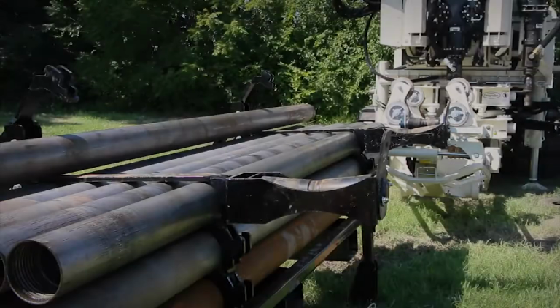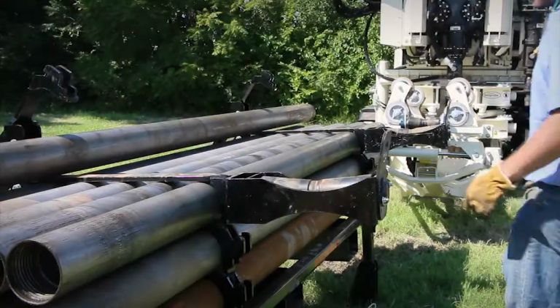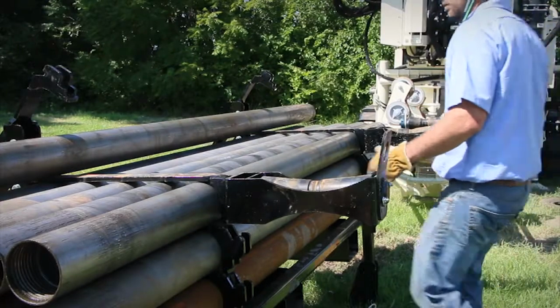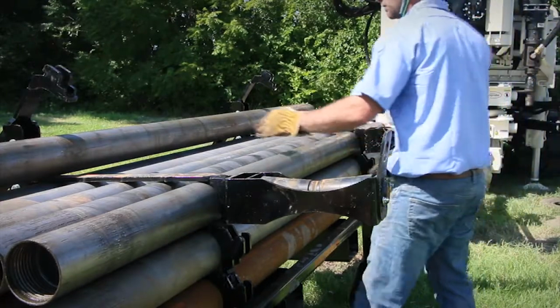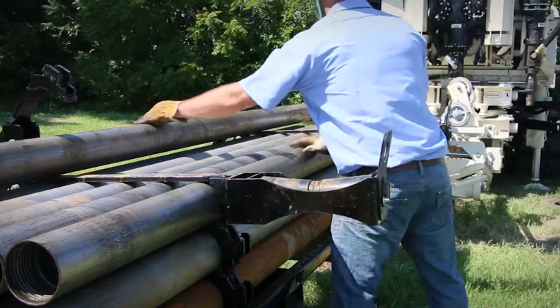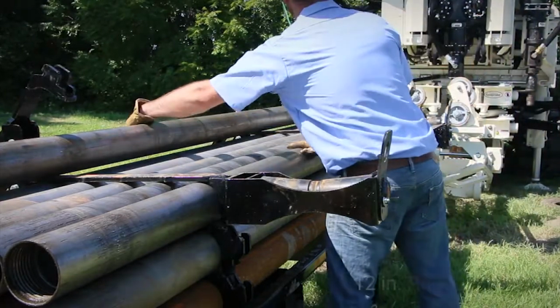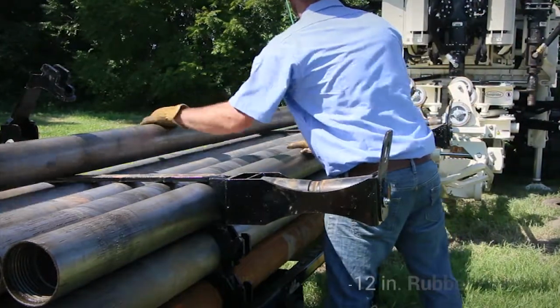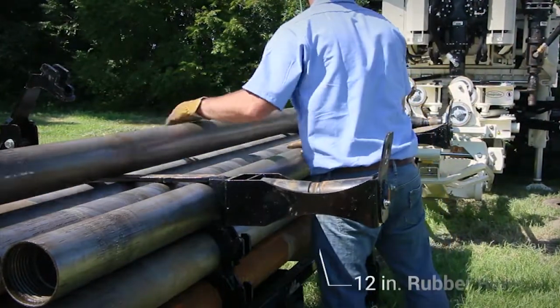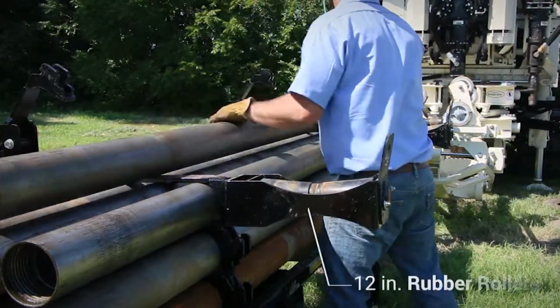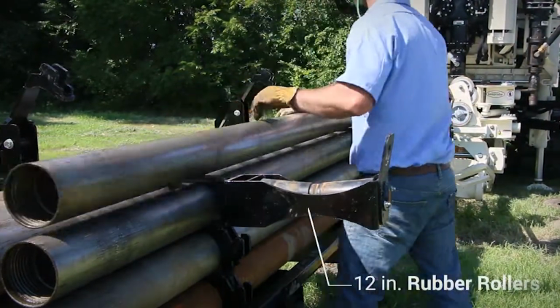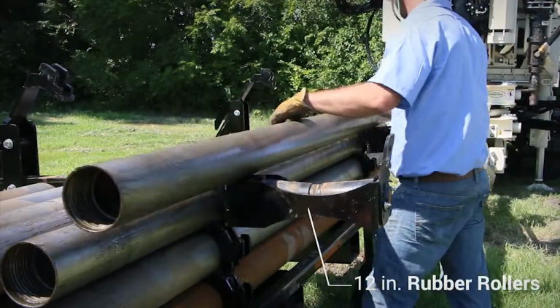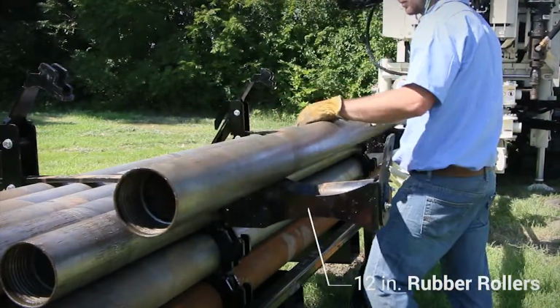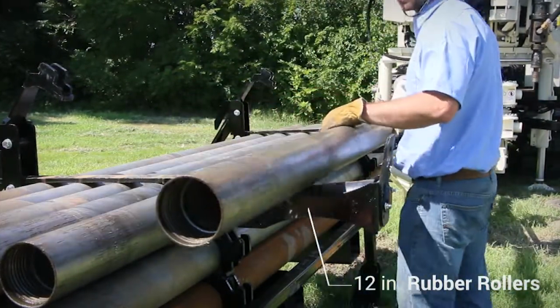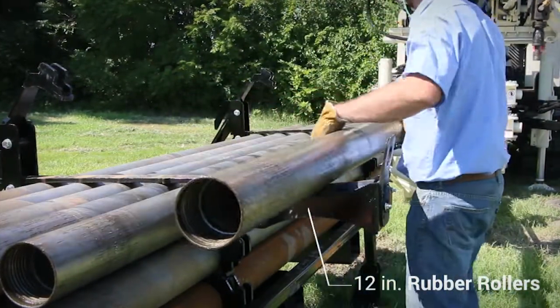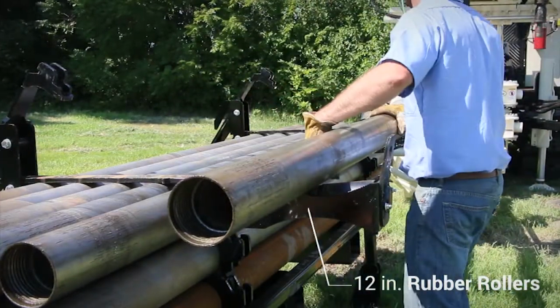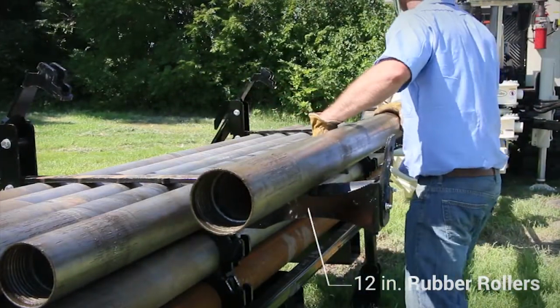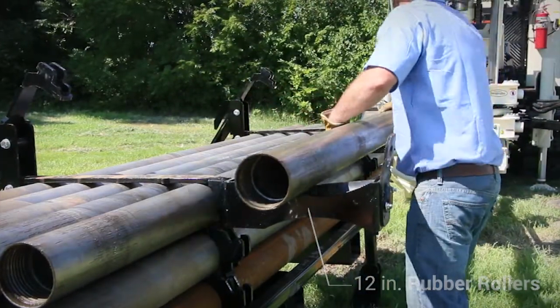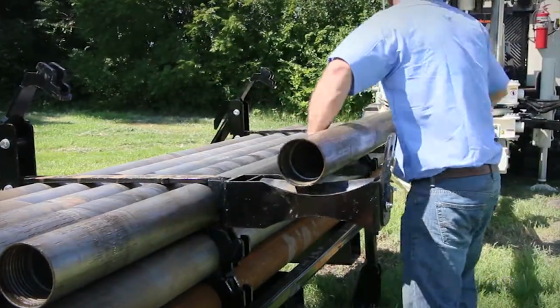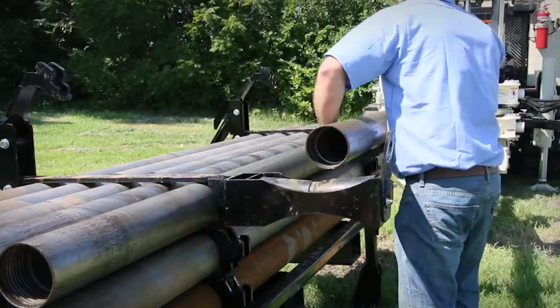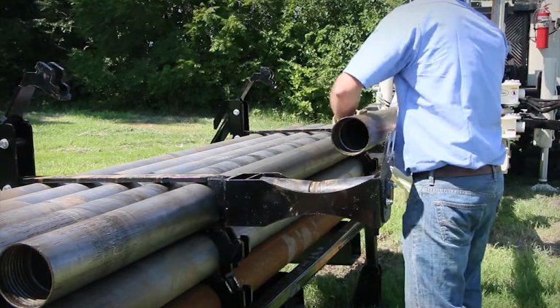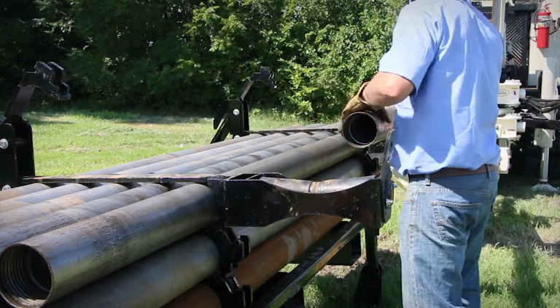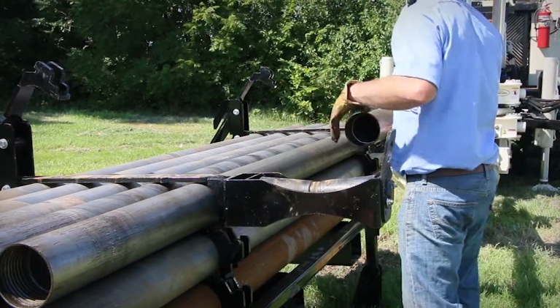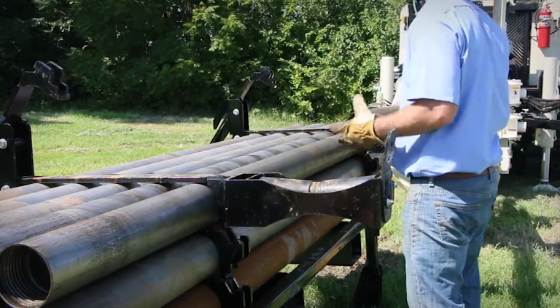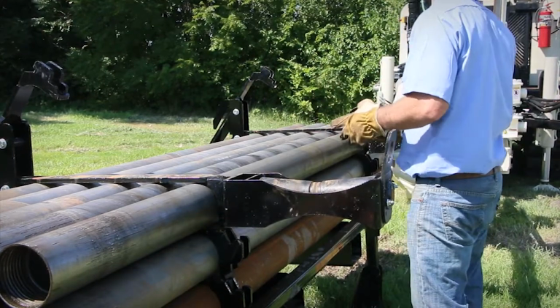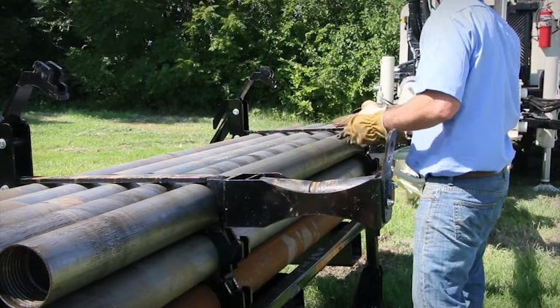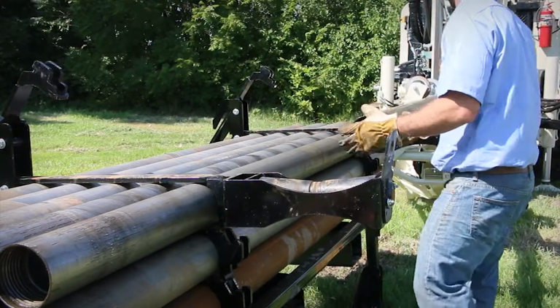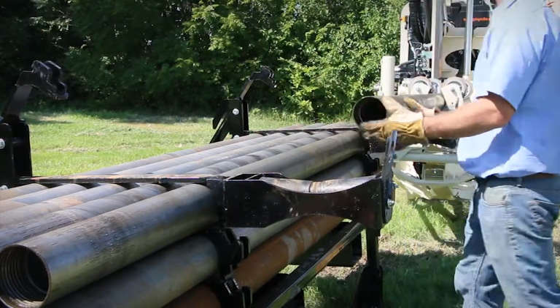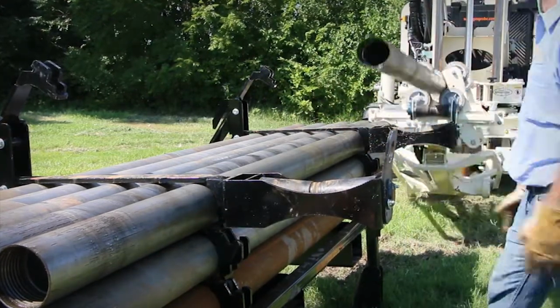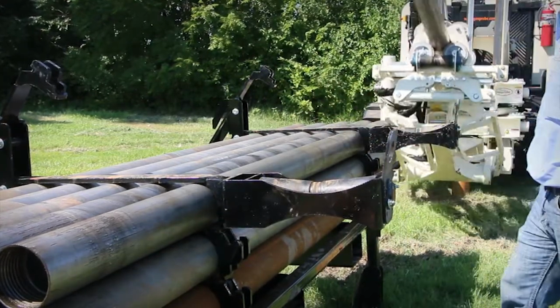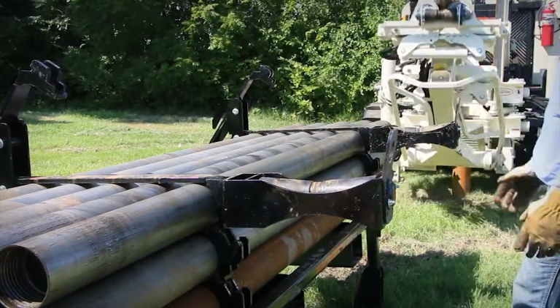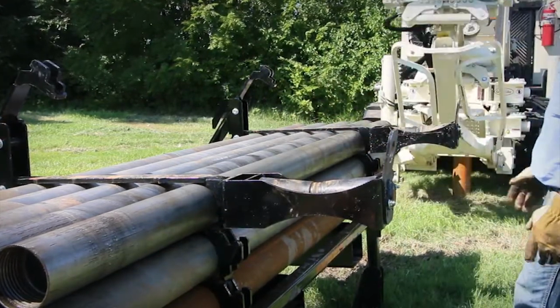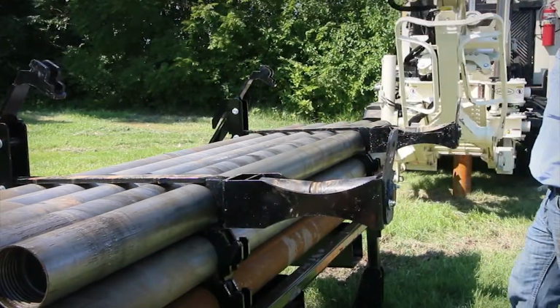With a few basic movements, each rod is rolled onto the 12-inch rubber rollers of the indexing rack. From there, they are loaded onto the rig's rod handler, allowing the machine functions to take over.